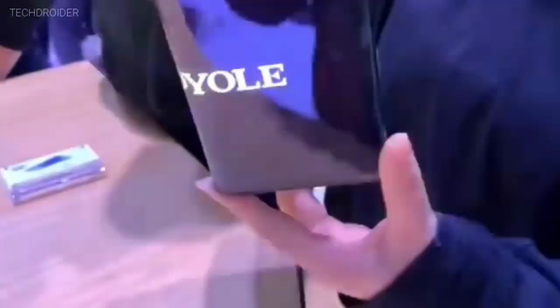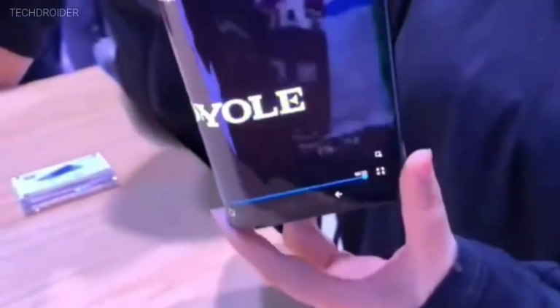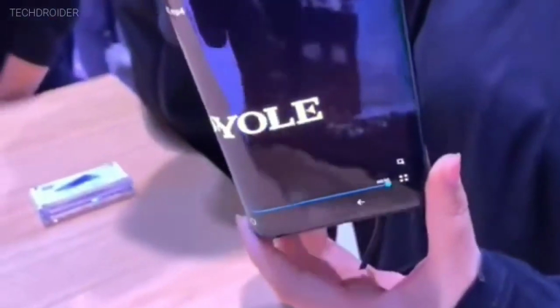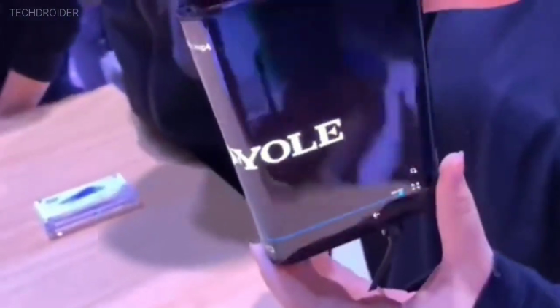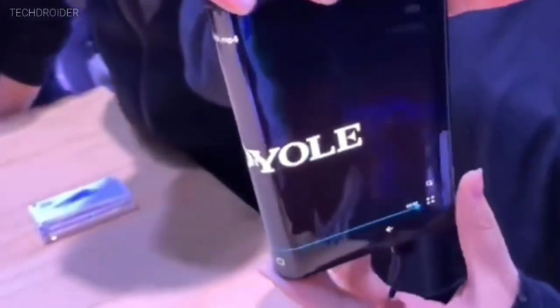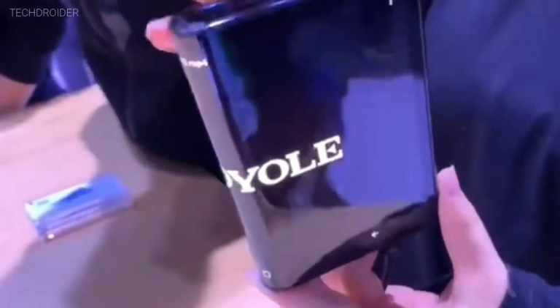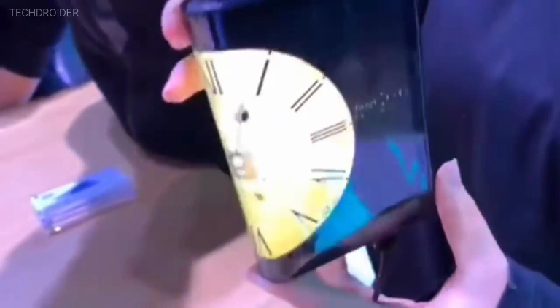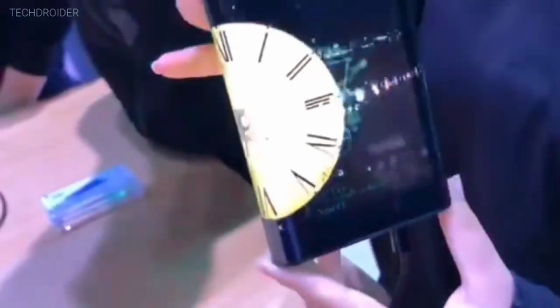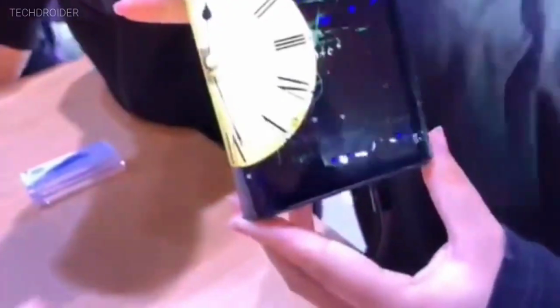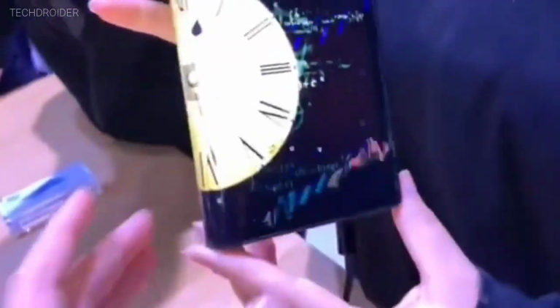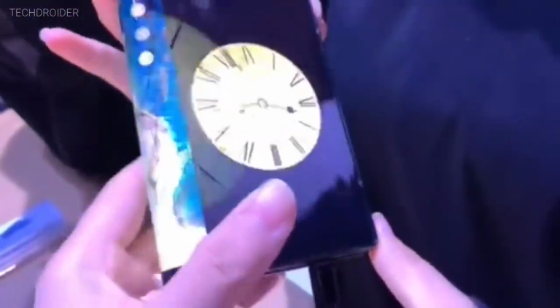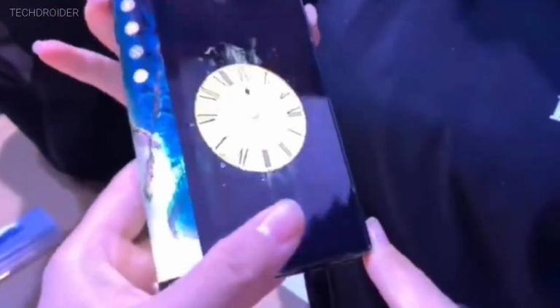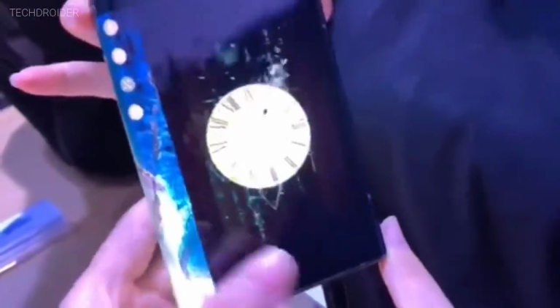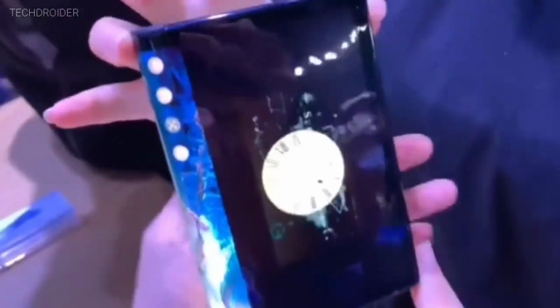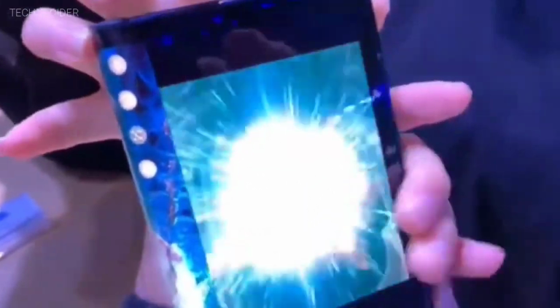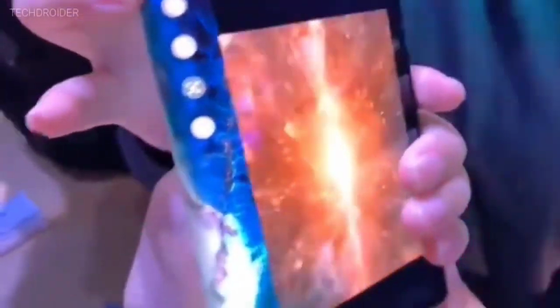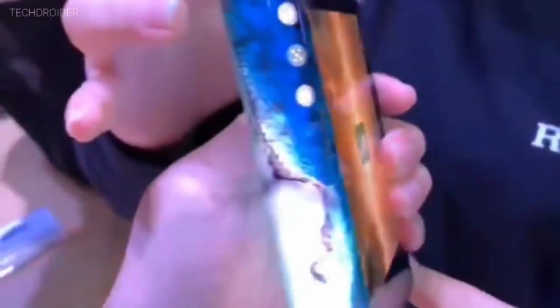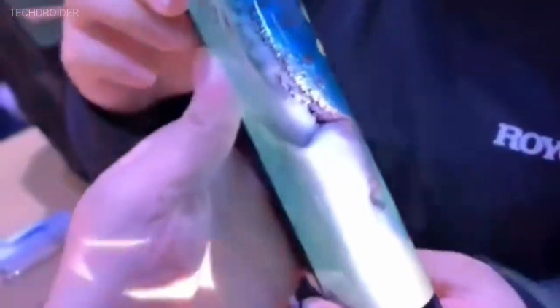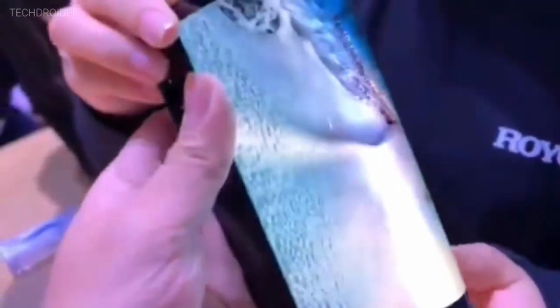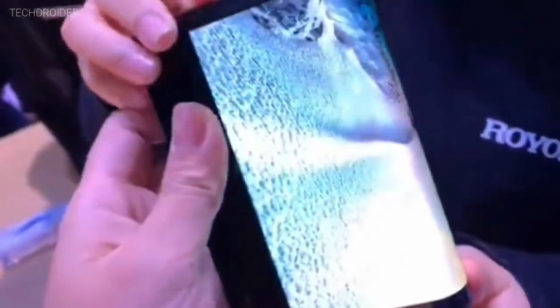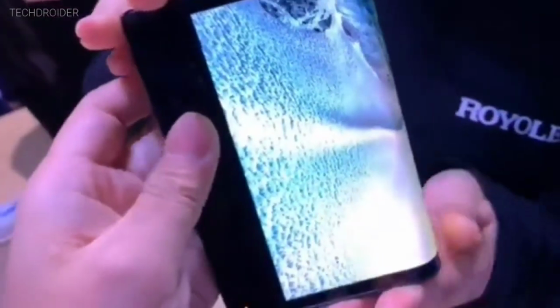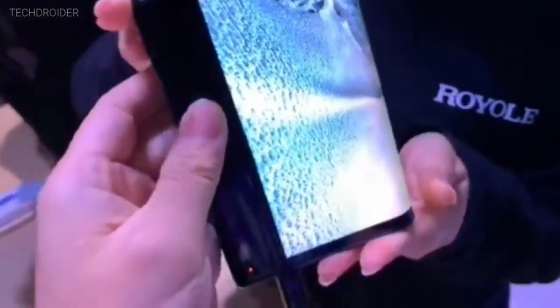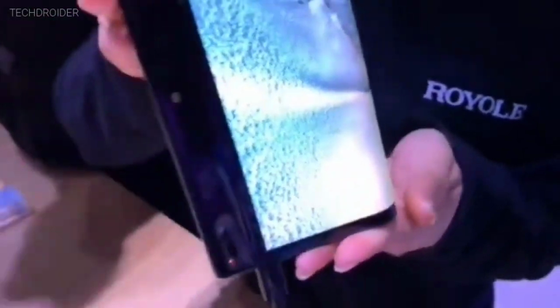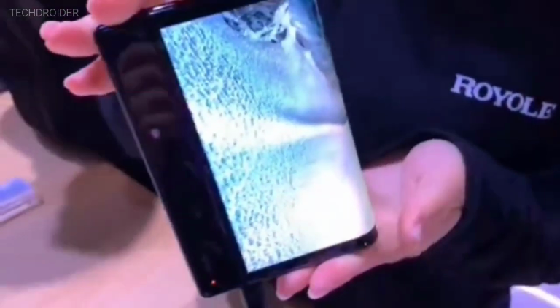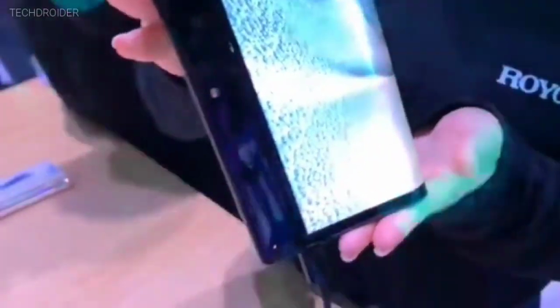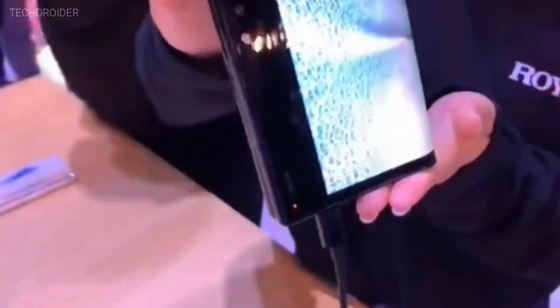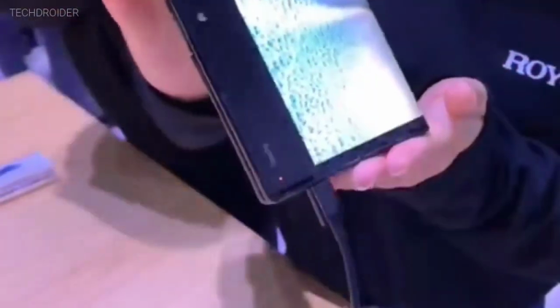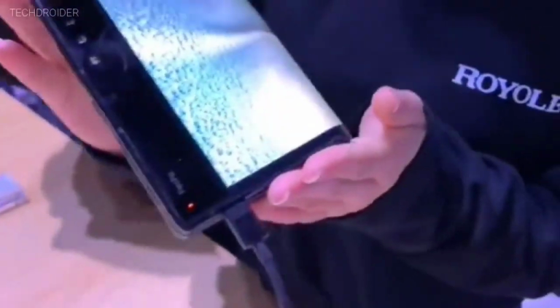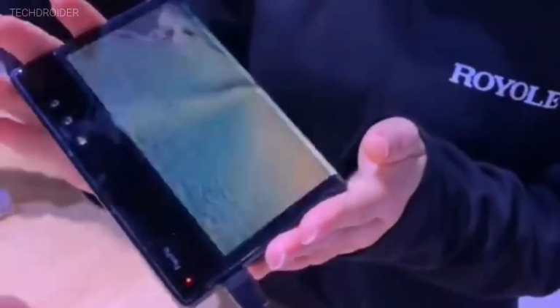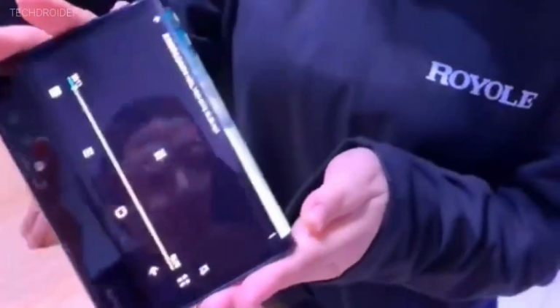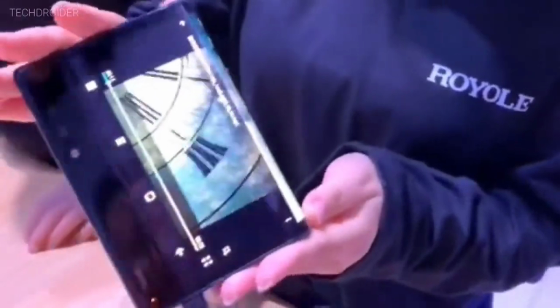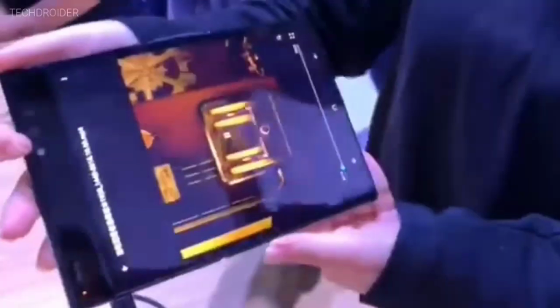Talking about the price, the base variant is priced at 9,000 Chinese Yuan, which translates to approximately 95,000 rupees in India. This doesn't seem too high considering that some Android flagships cost much more without a next-gen chipset and foldable display.